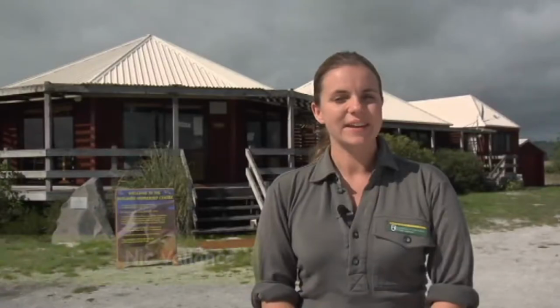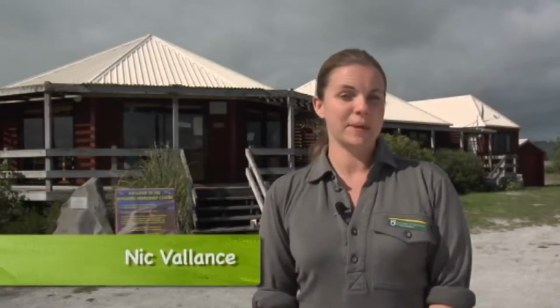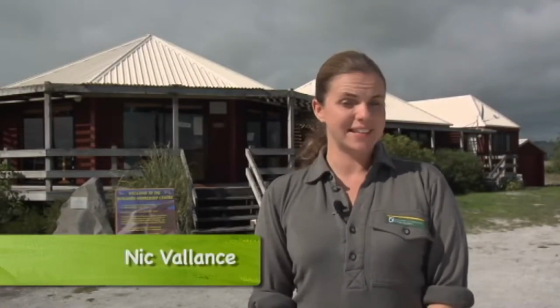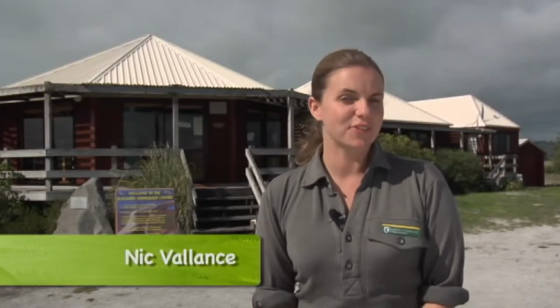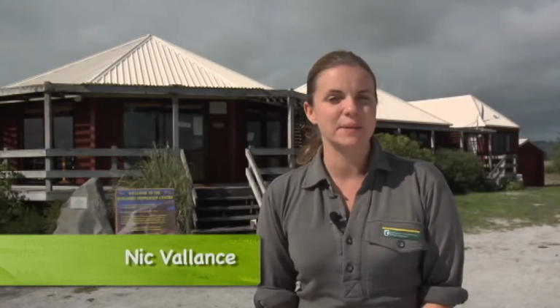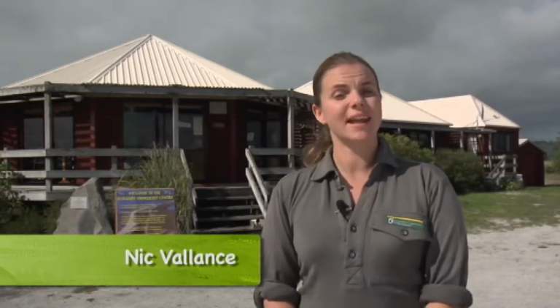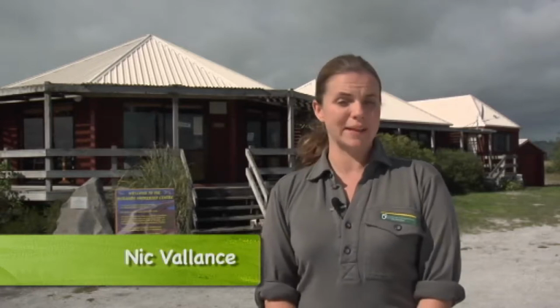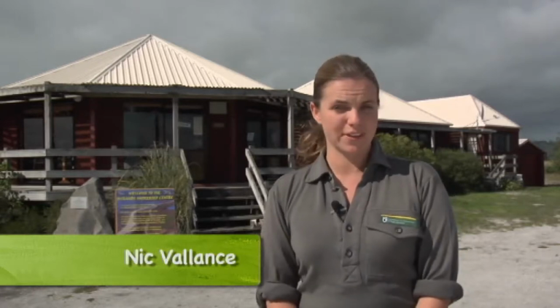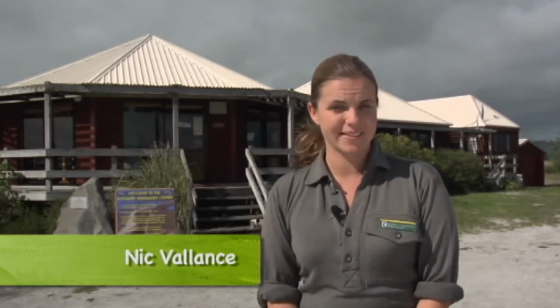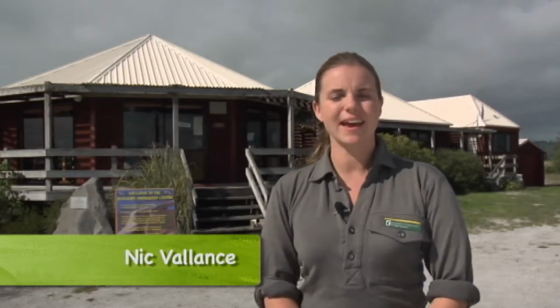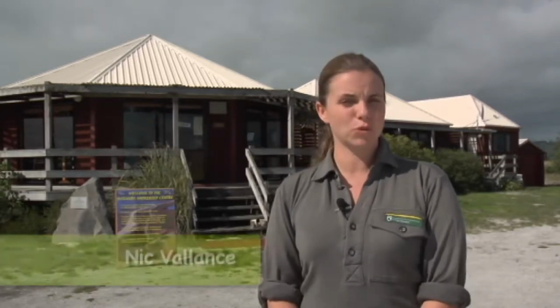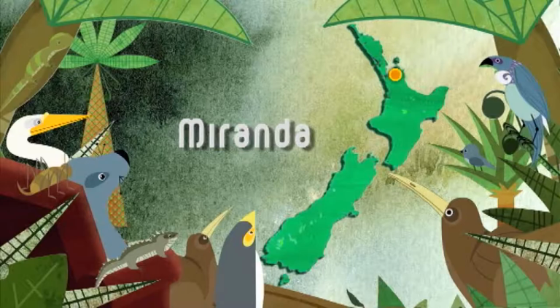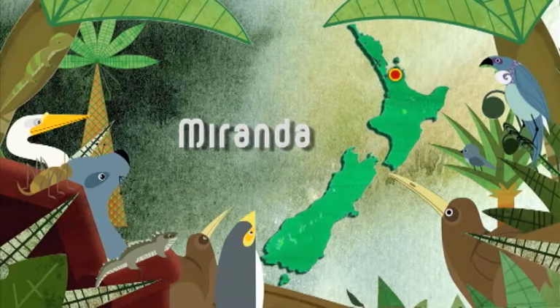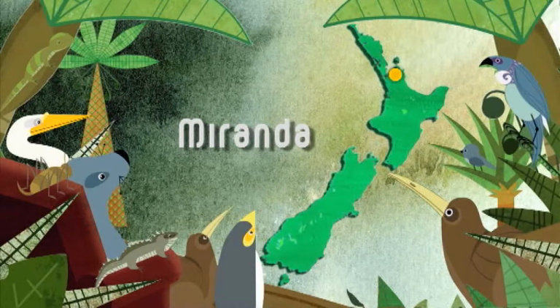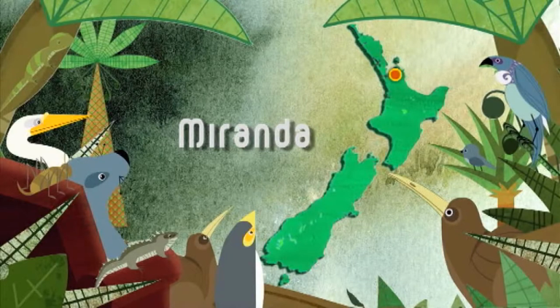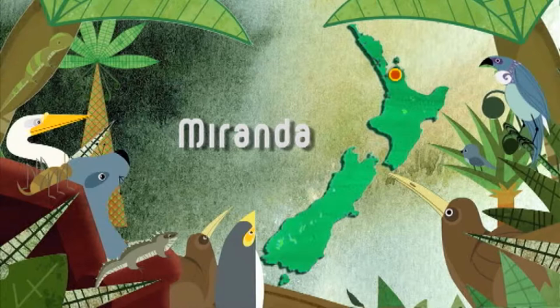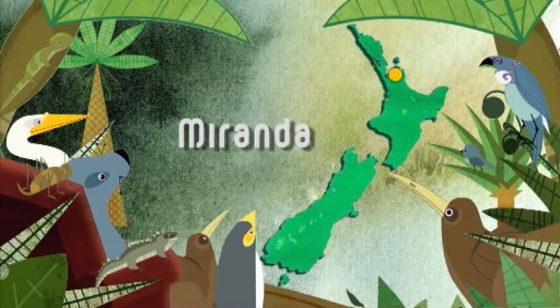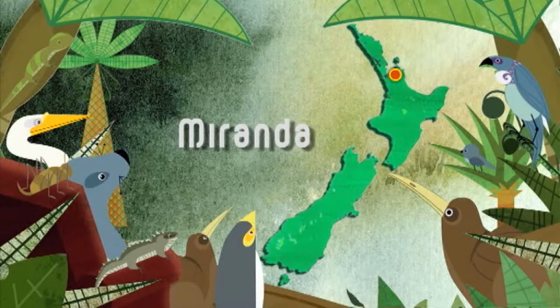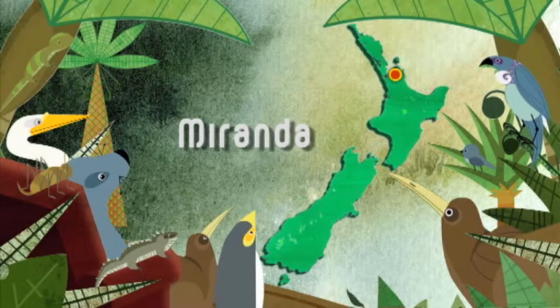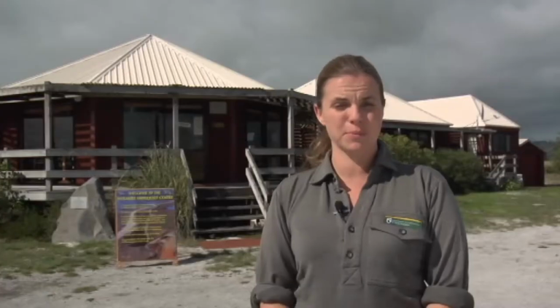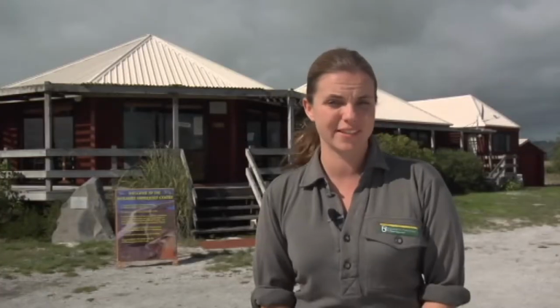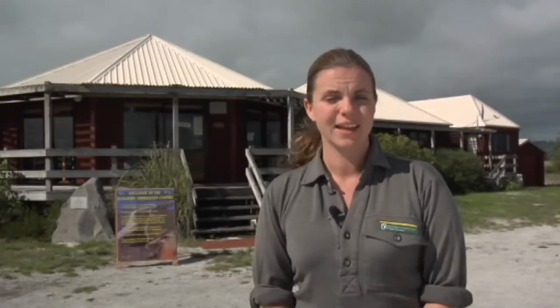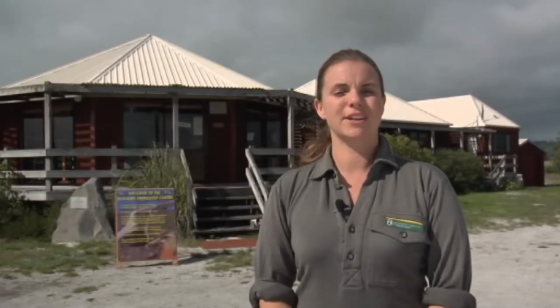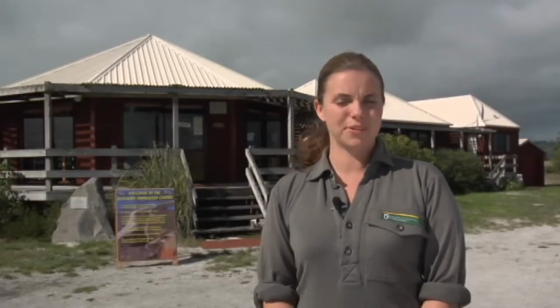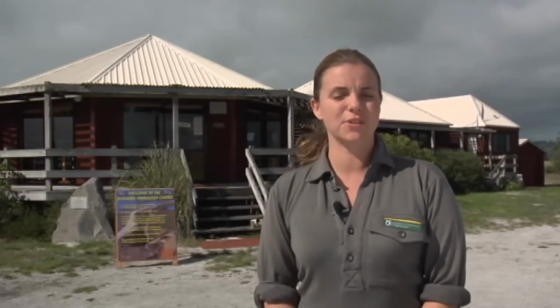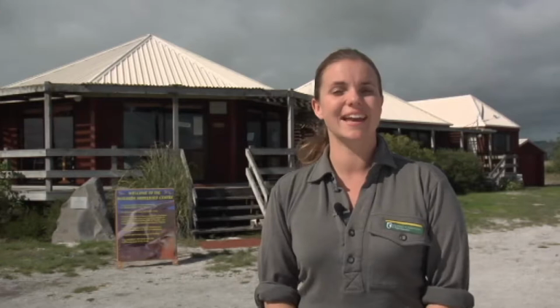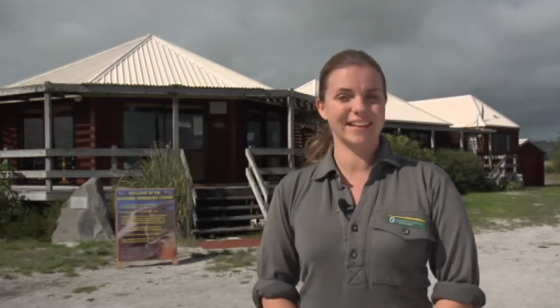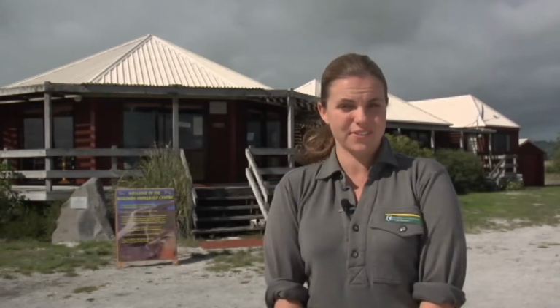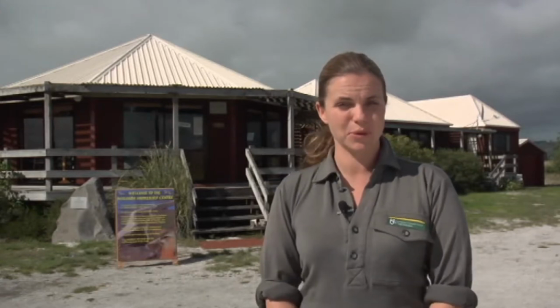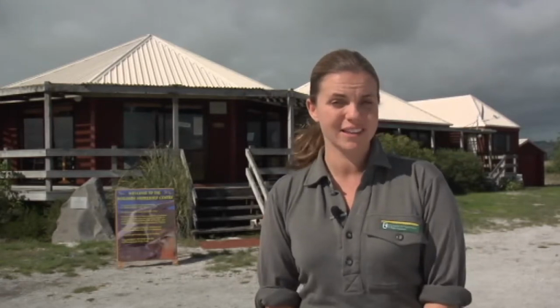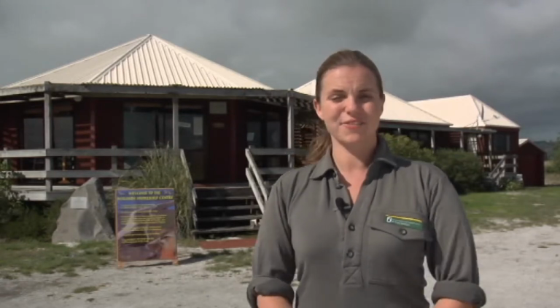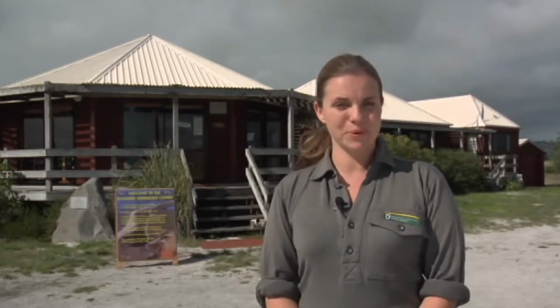Every summer at Miranda near the Firth of Thames, a natural spectacle takes place. Thousands of shorebirds from all over the globe flock here to feast at the mudflats and rest after their incredible journeys. The Miranda Shorebird Centre was created to house and educate visiting birdwatchers. Let's find out more.